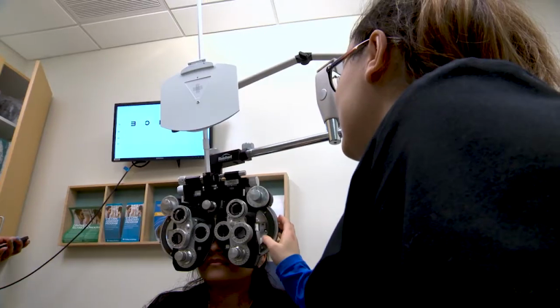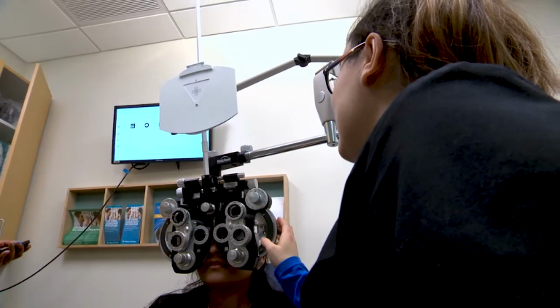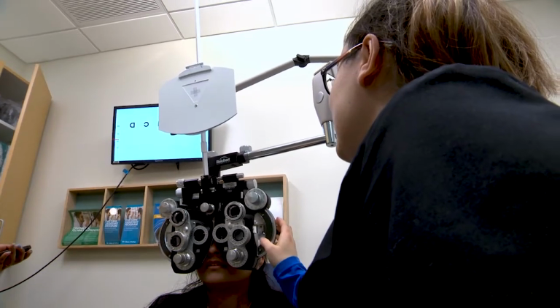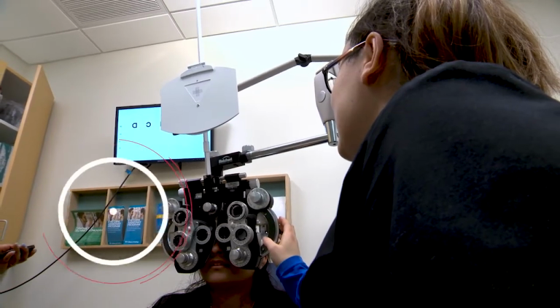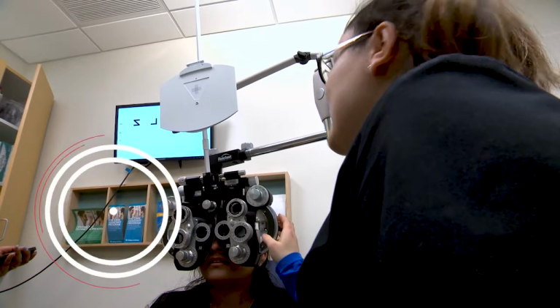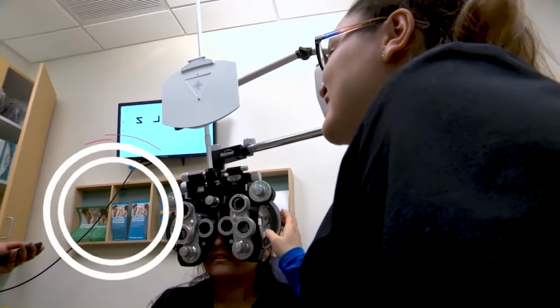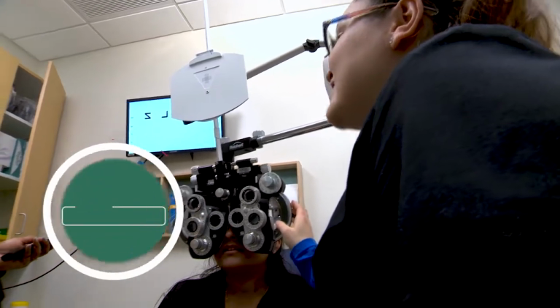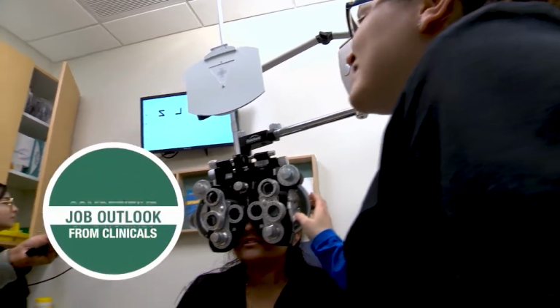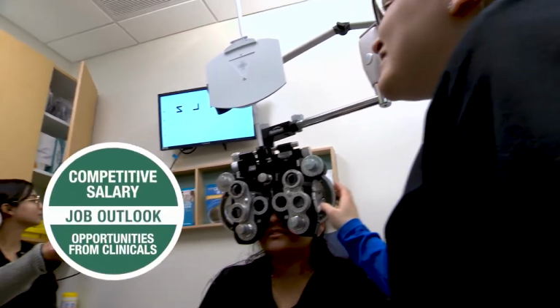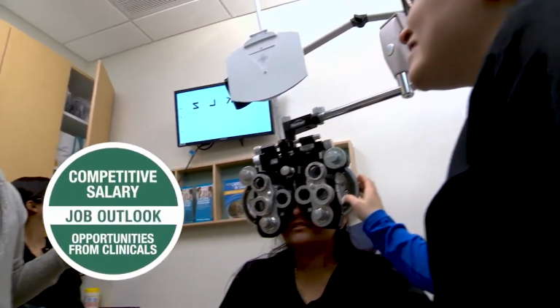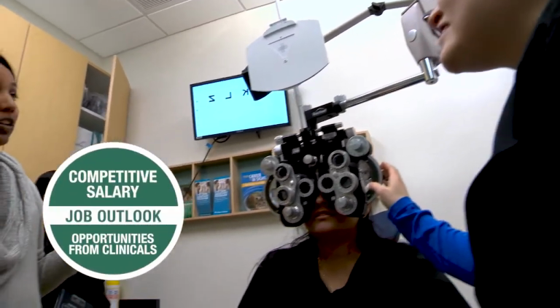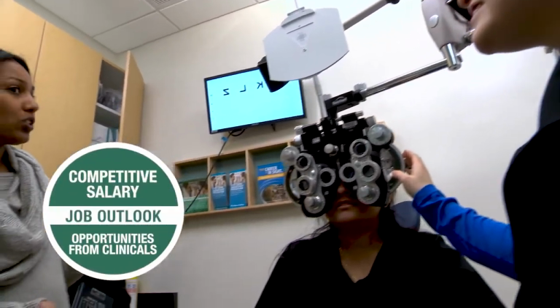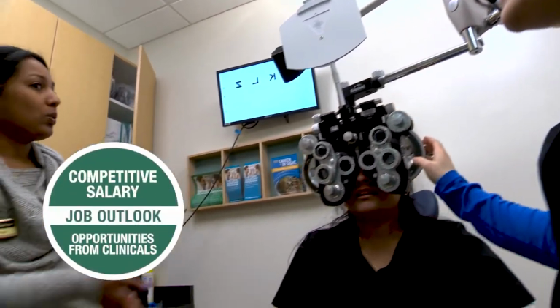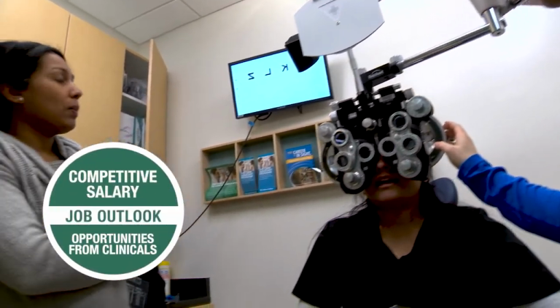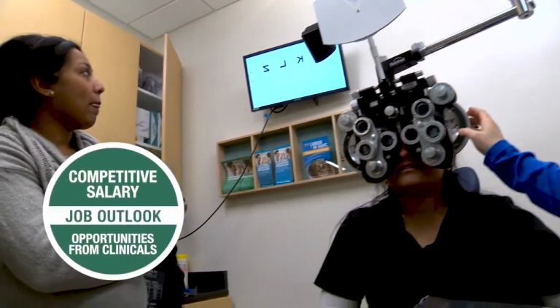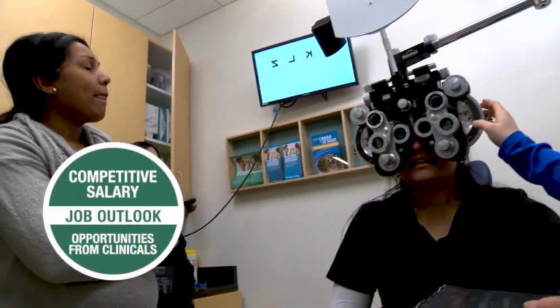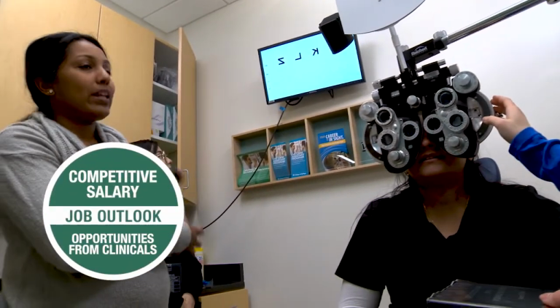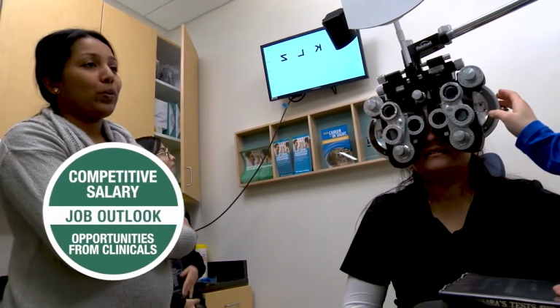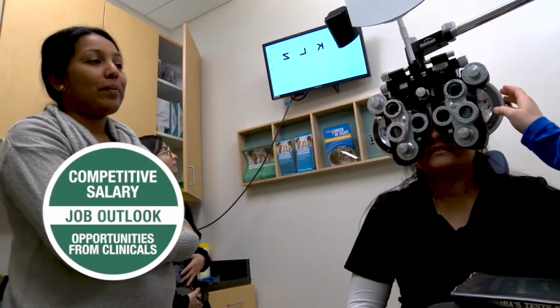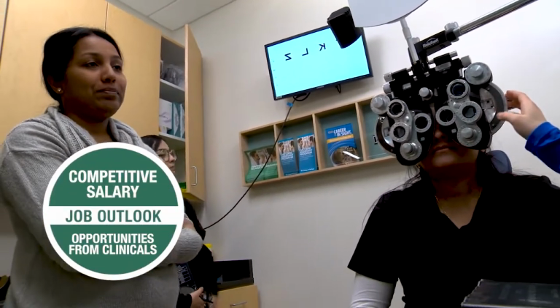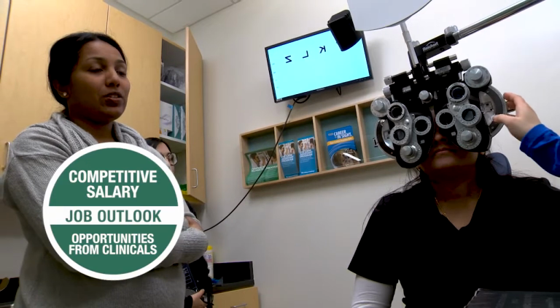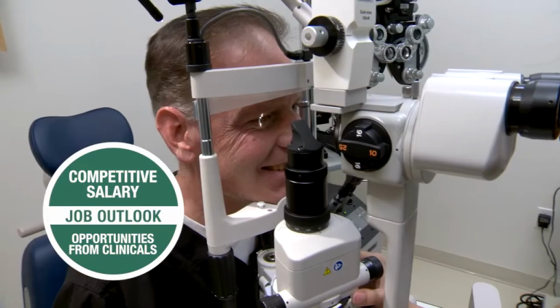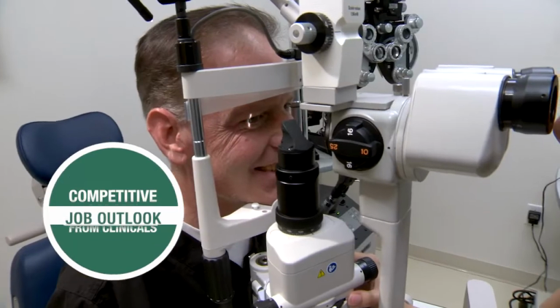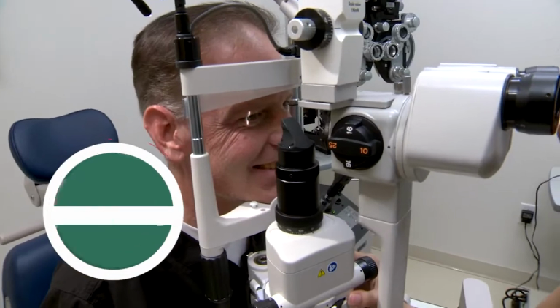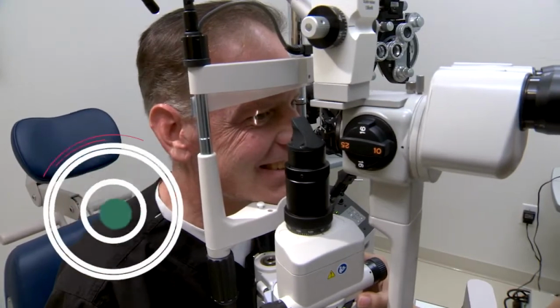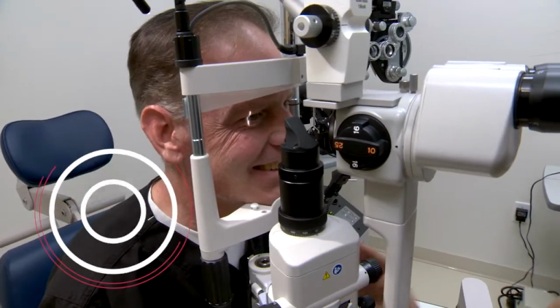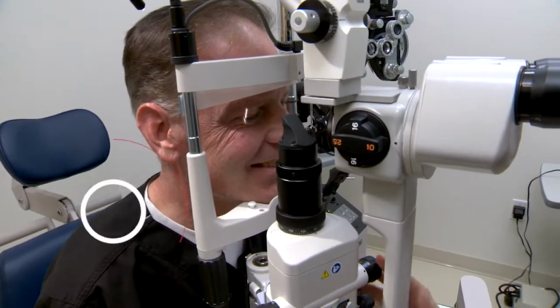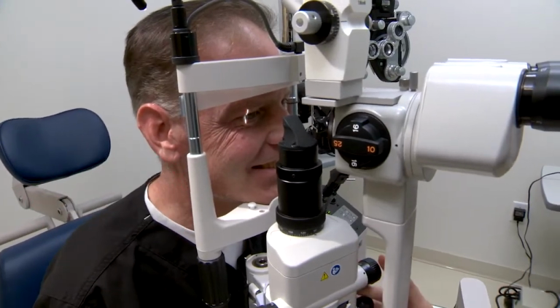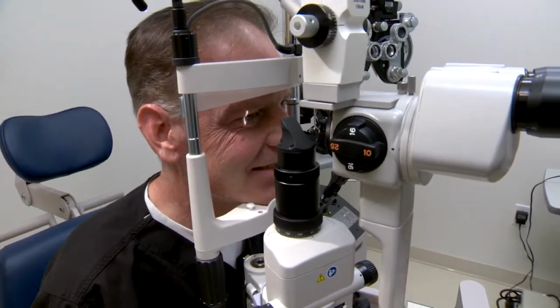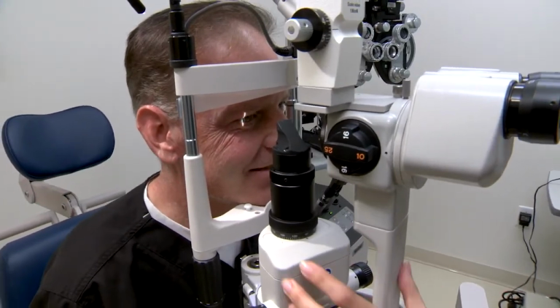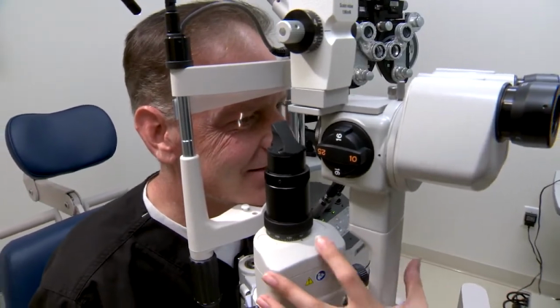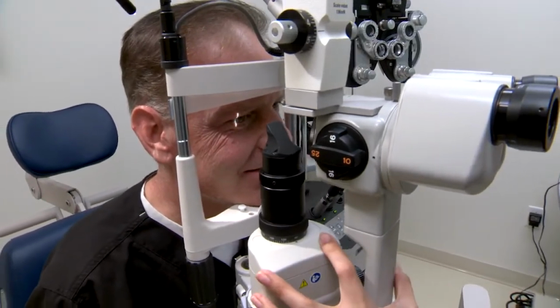The job outlook is excellent for both tracks. I get constant phone calls from employers asking me for our students every single day. So the job outlook is excellent.